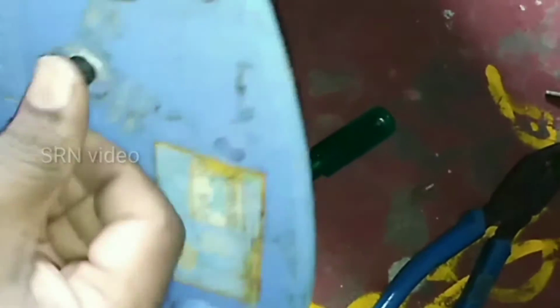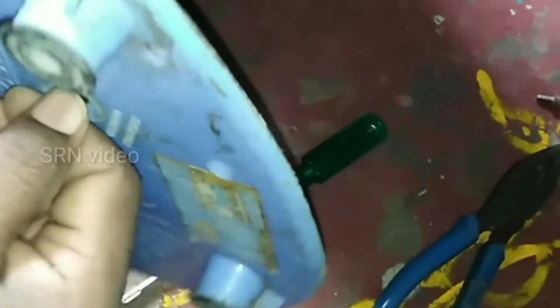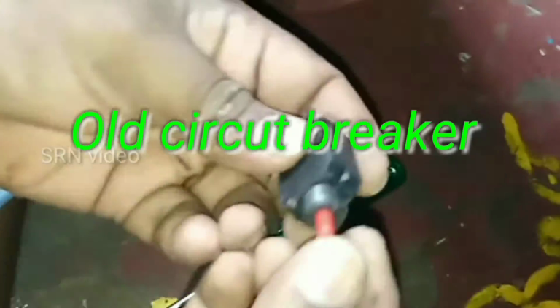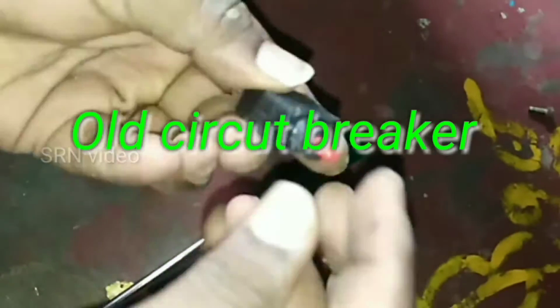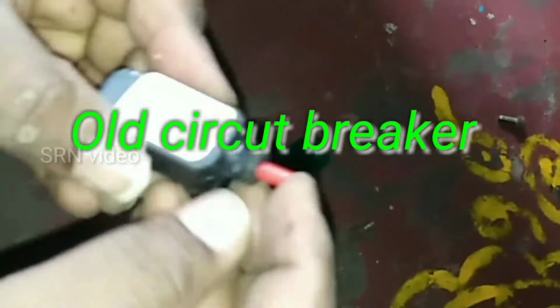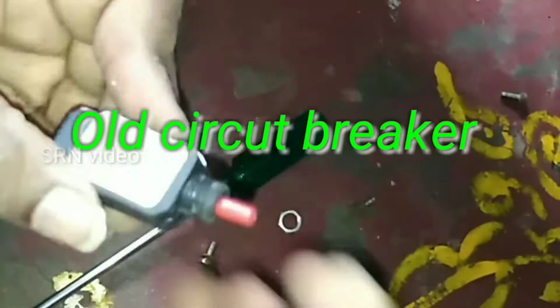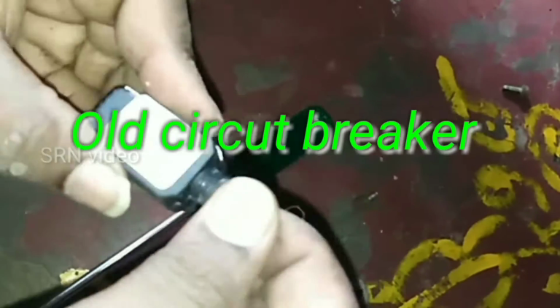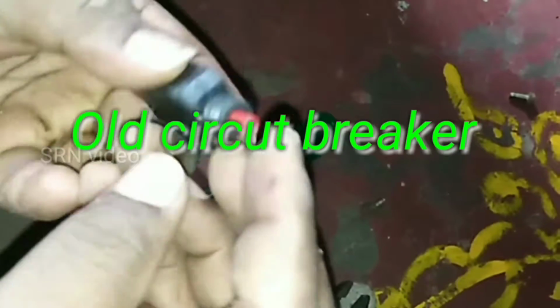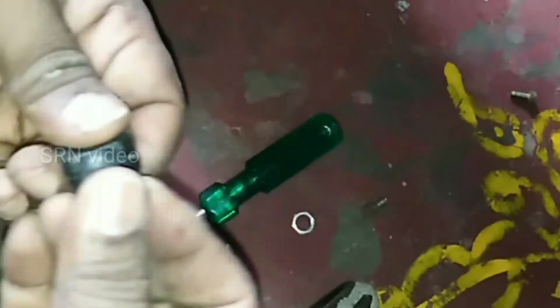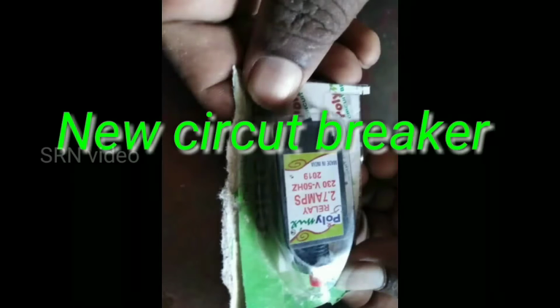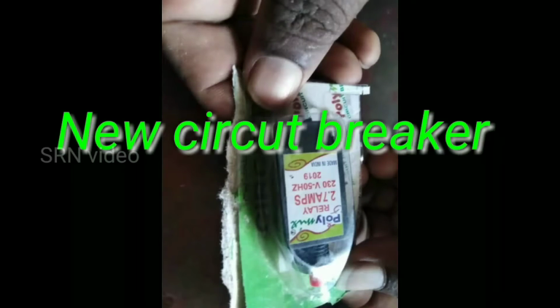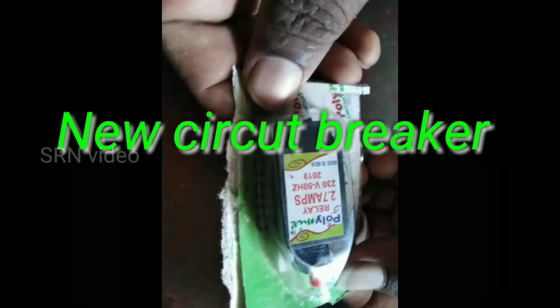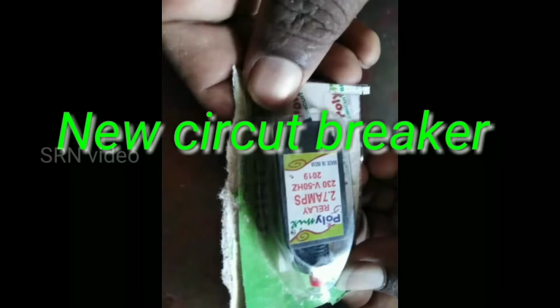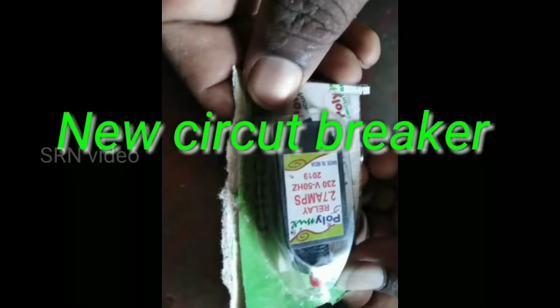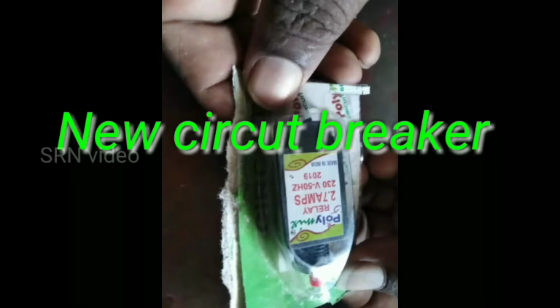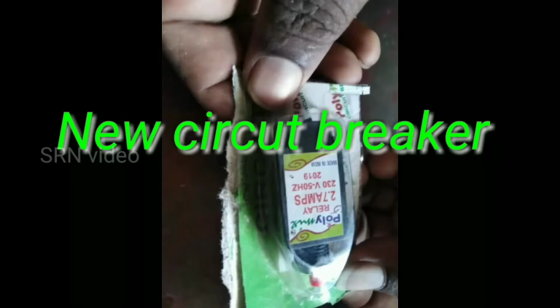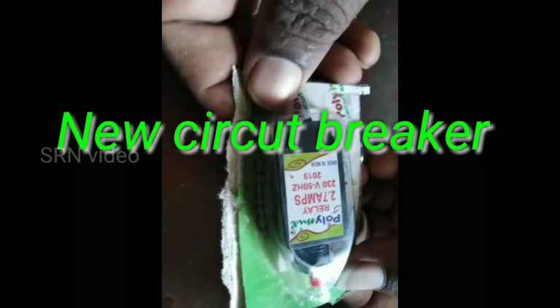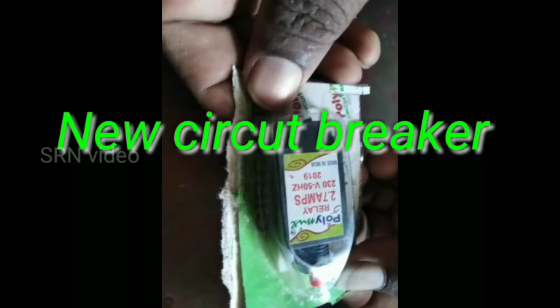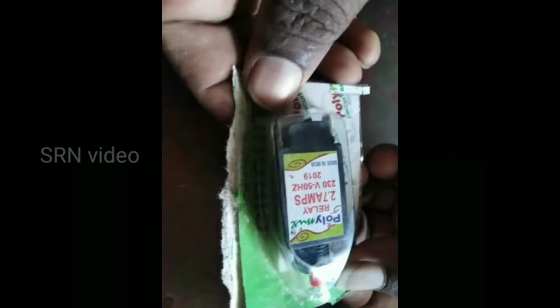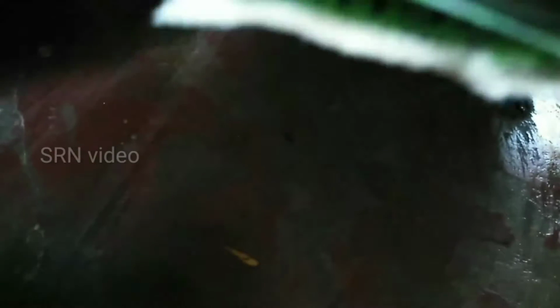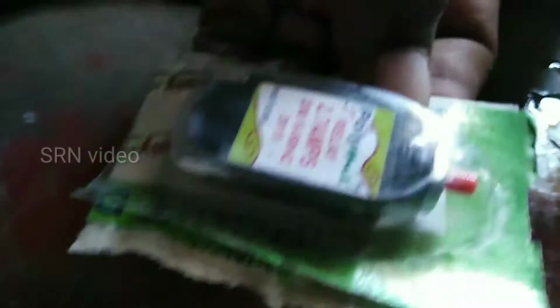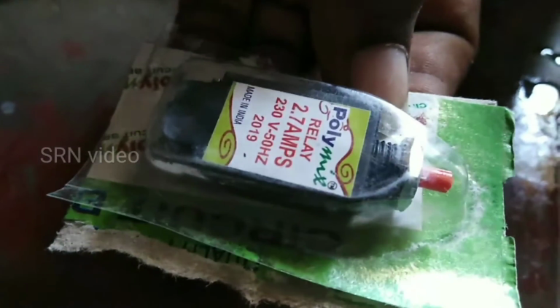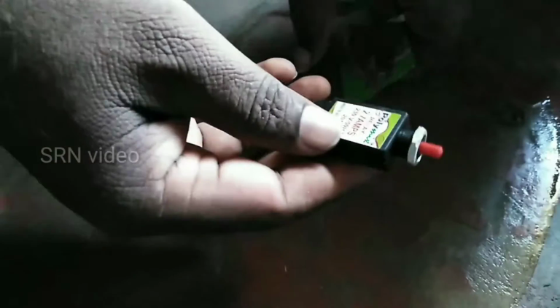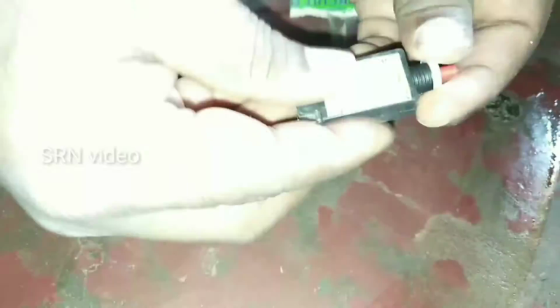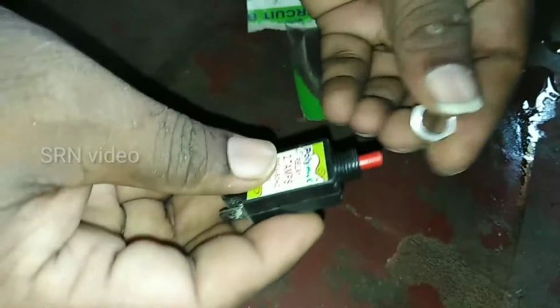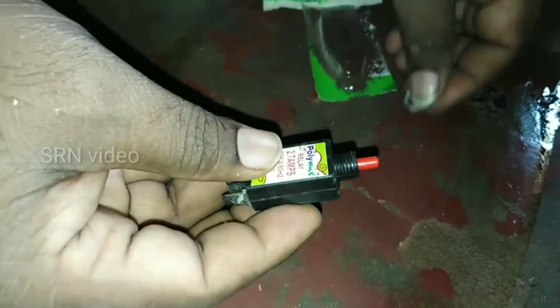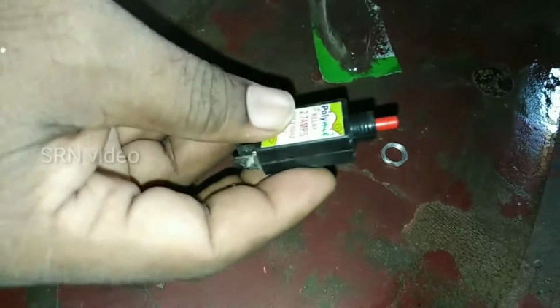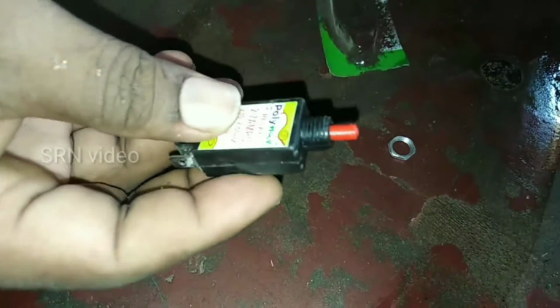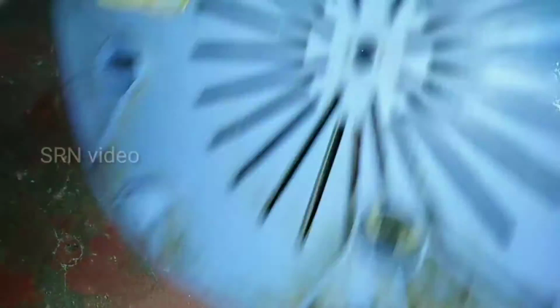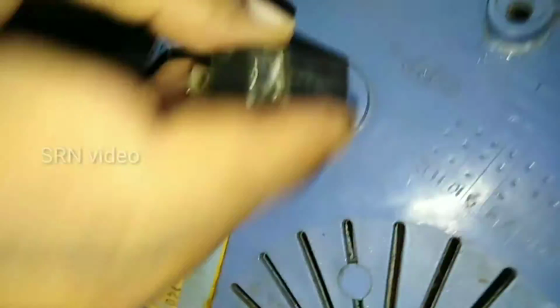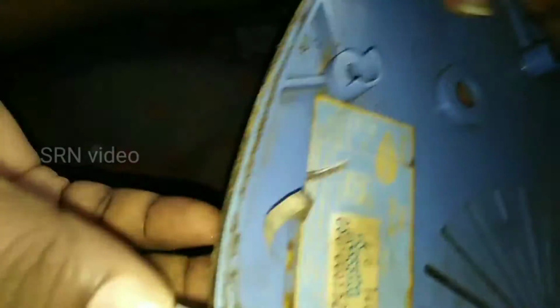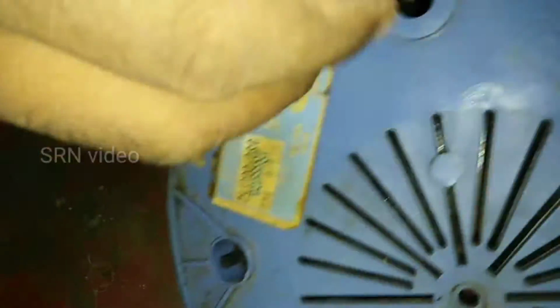Unscrew the old circuit breaker. Now I bought a new circuit breaker. Change it, then attach the wires to it as shown in the video.